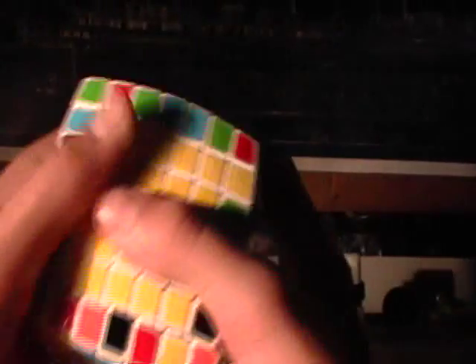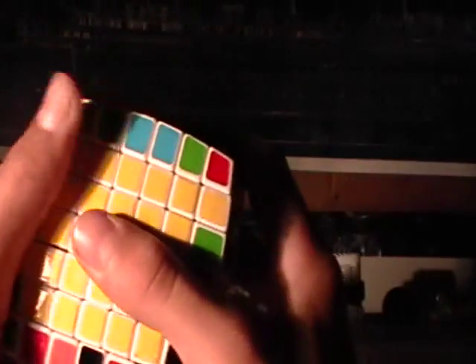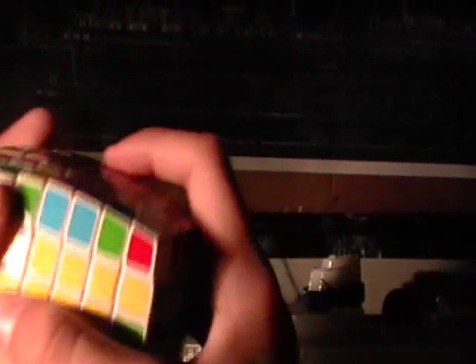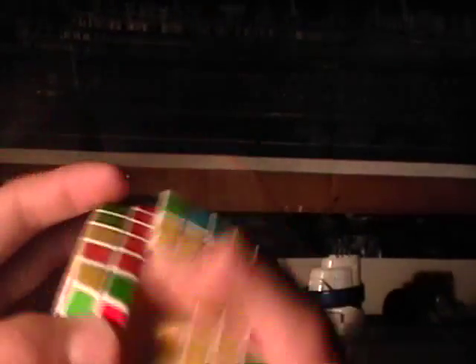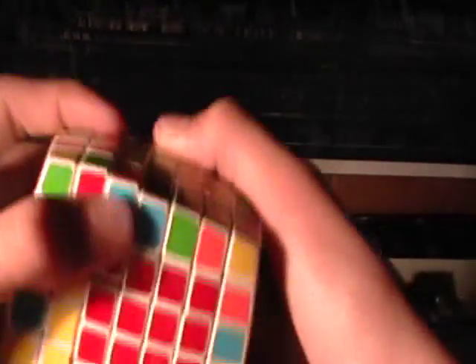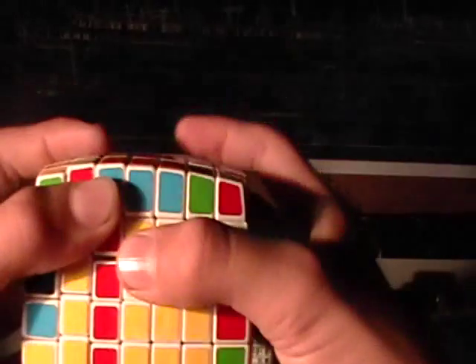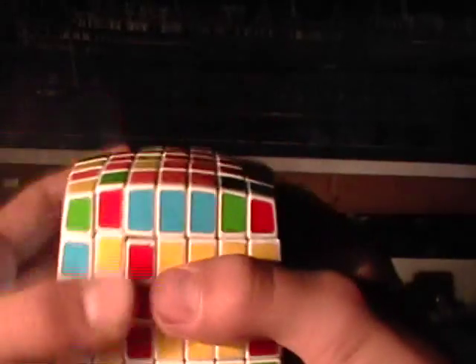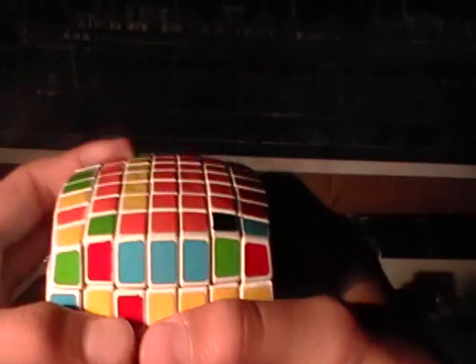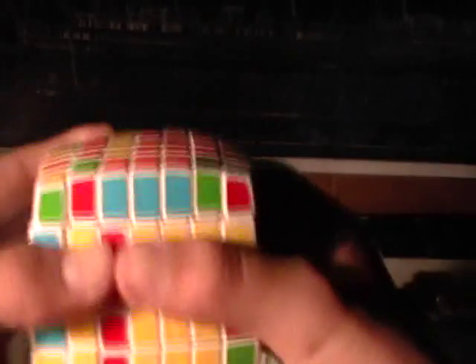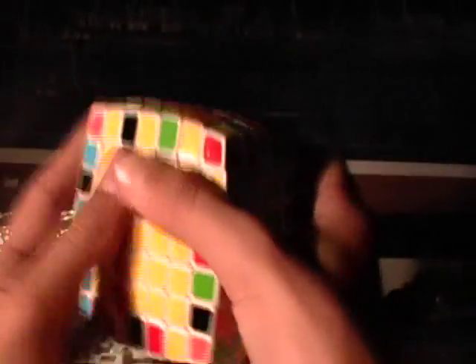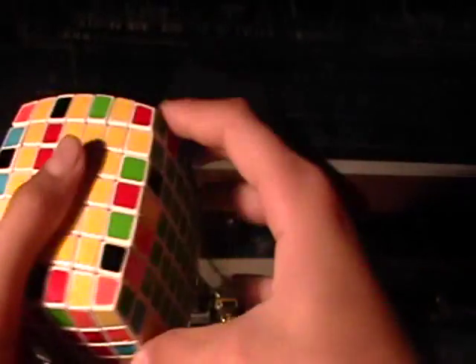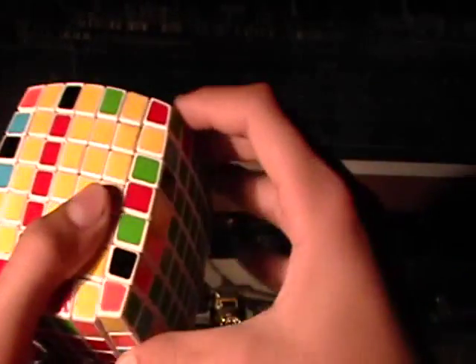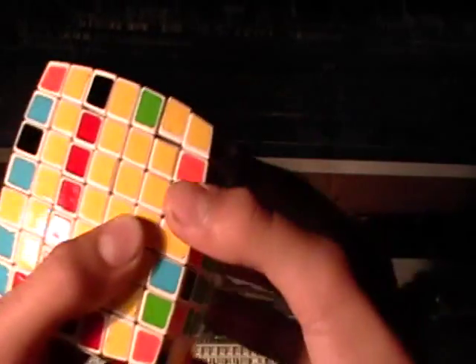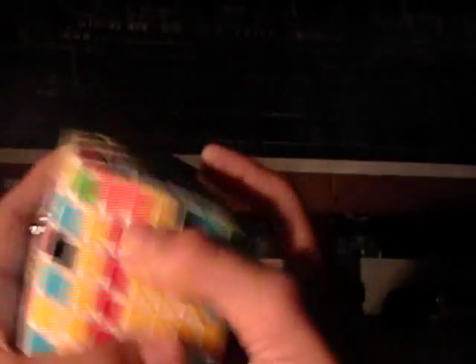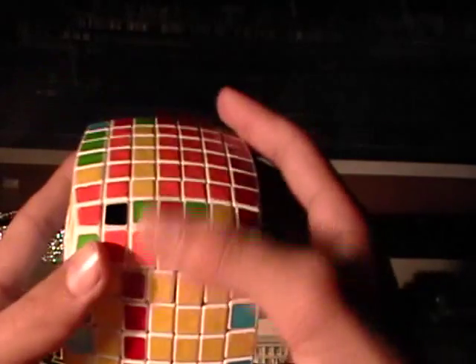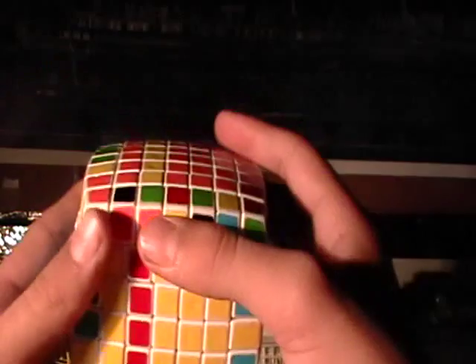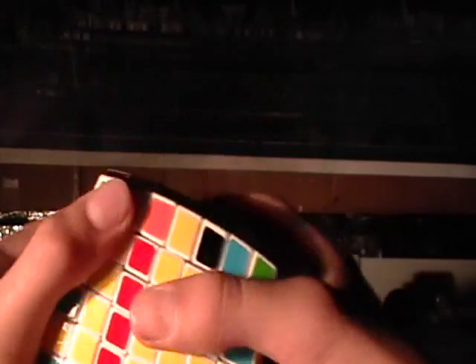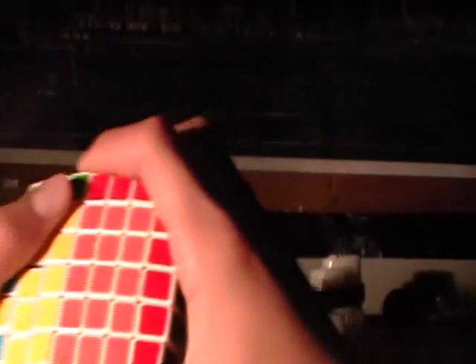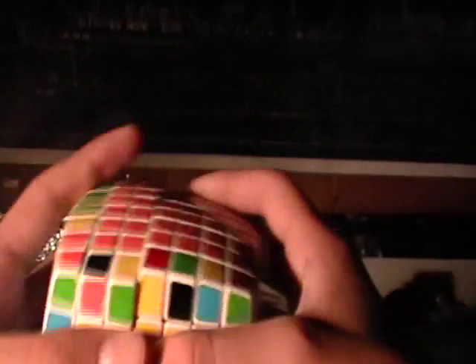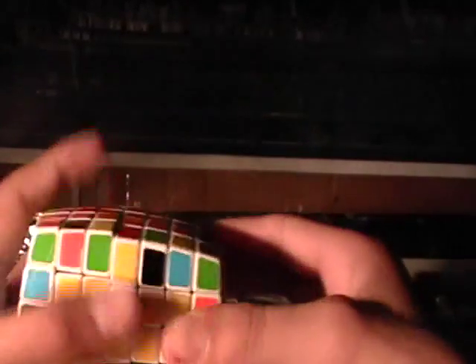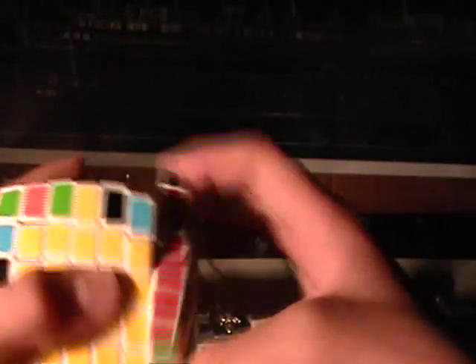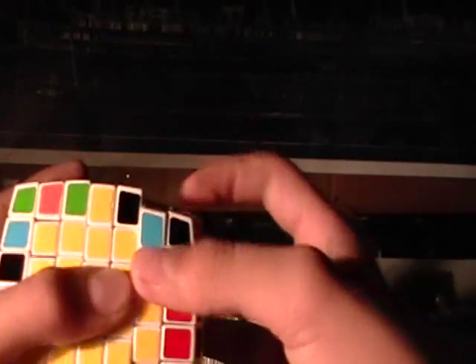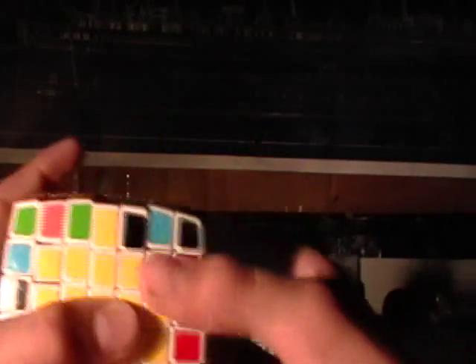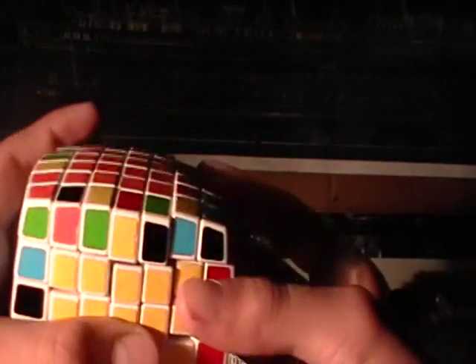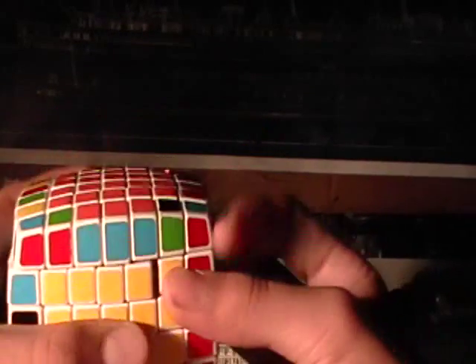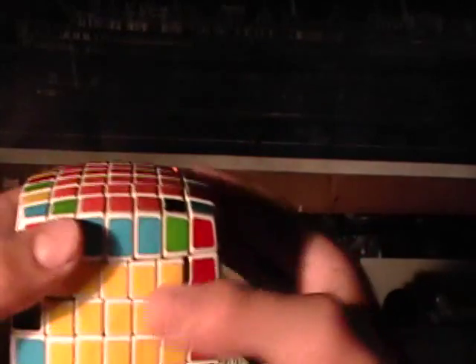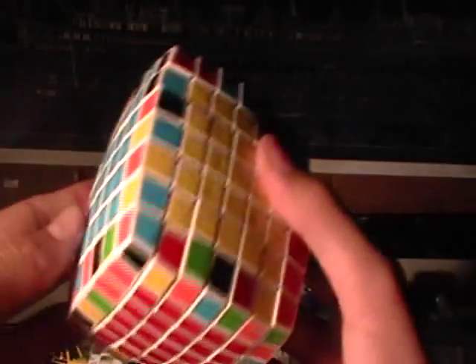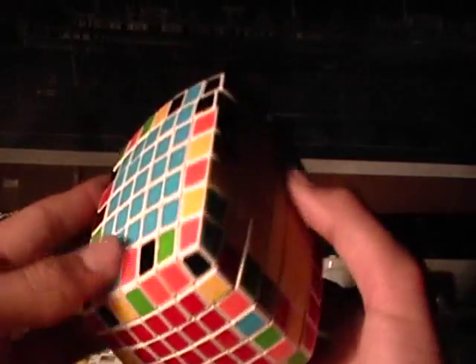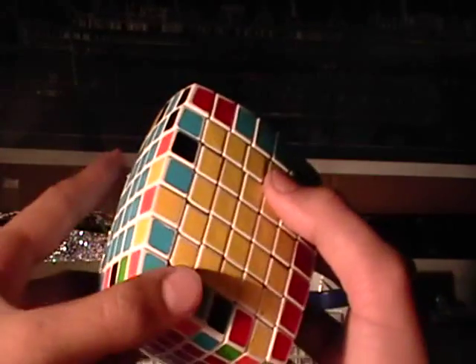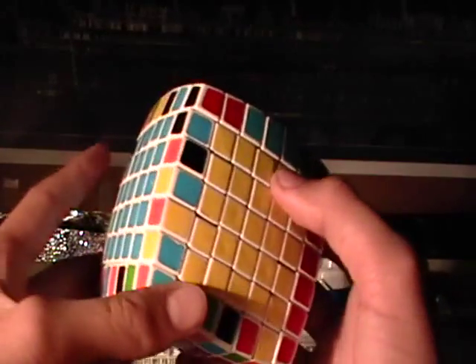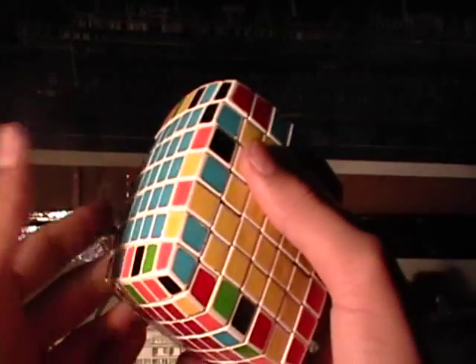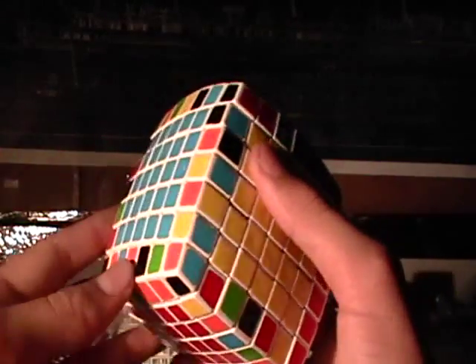Now you can put it up there, set a 3 by 2 bar, rotate it, put a random piece right there, and rotate it back down. Now you have a 3 by 3 bar — just need to find the rest of it.